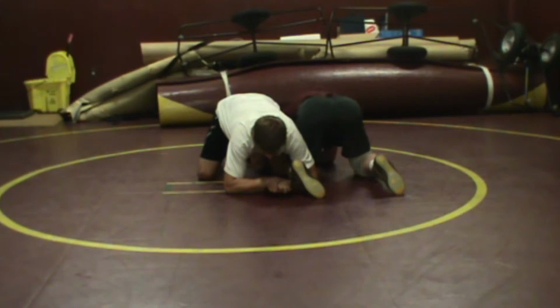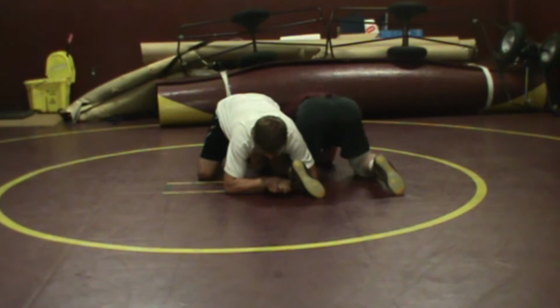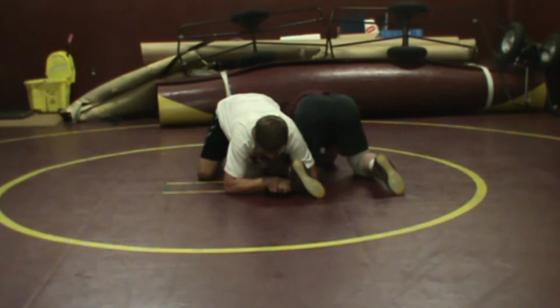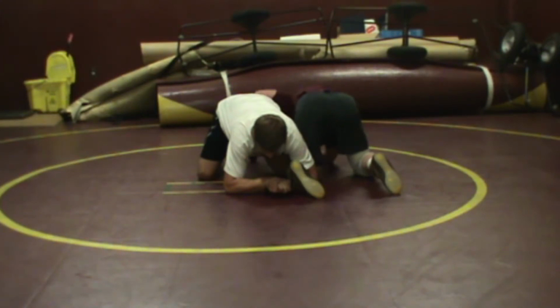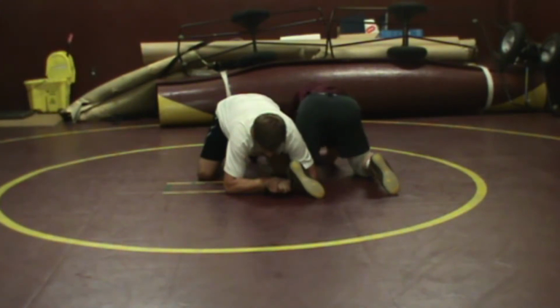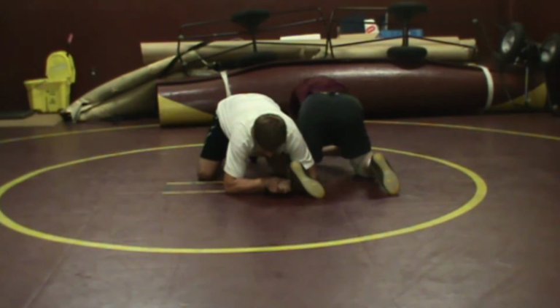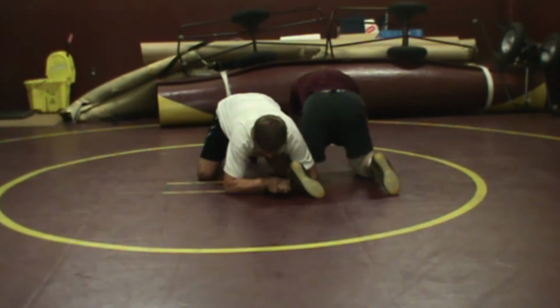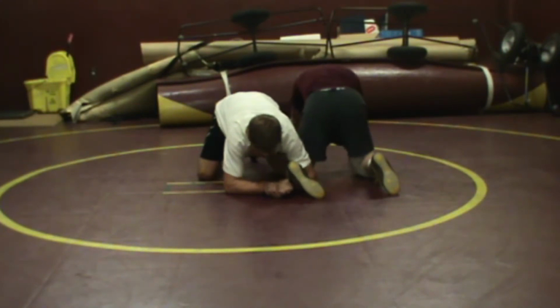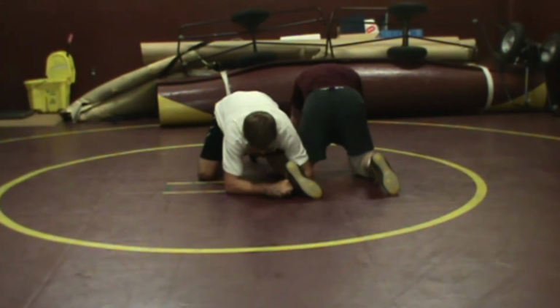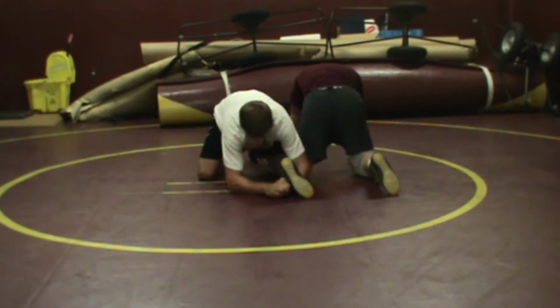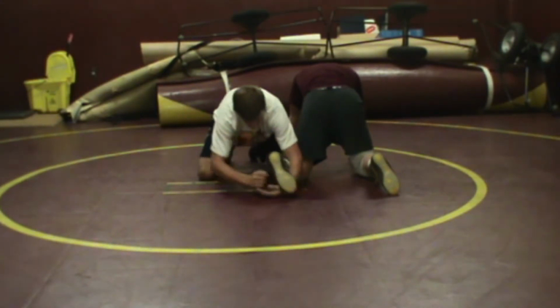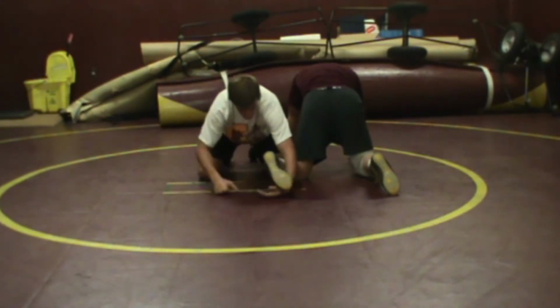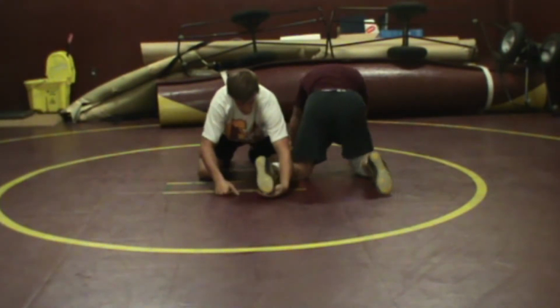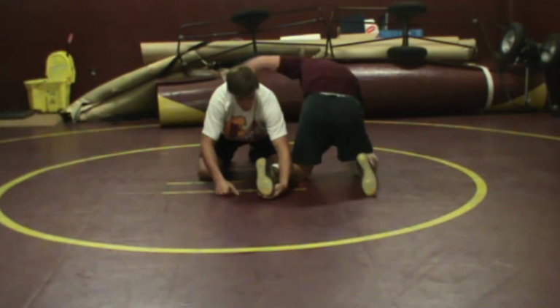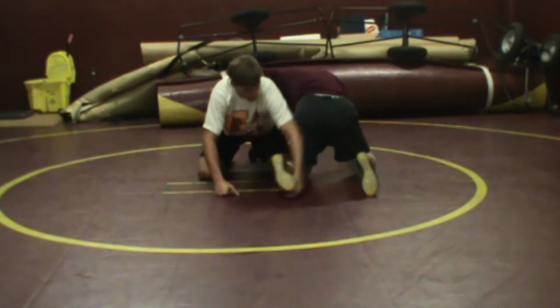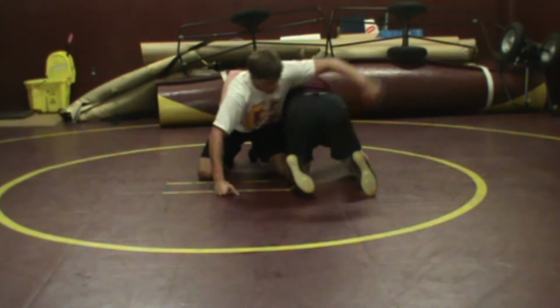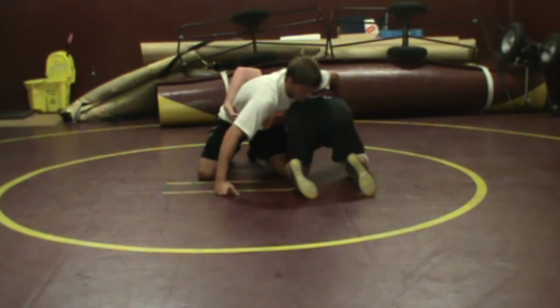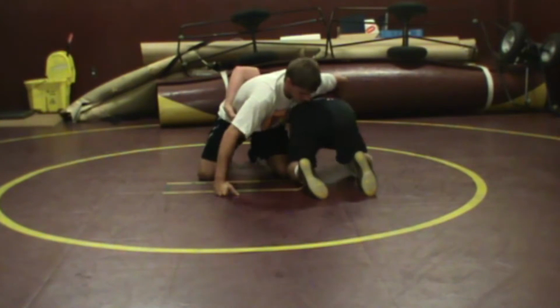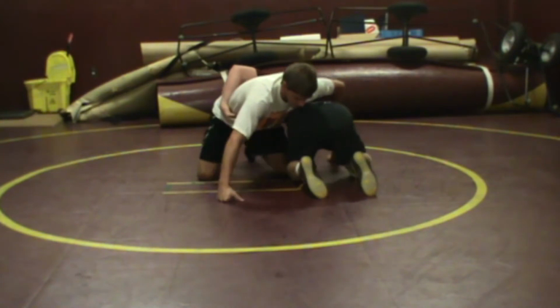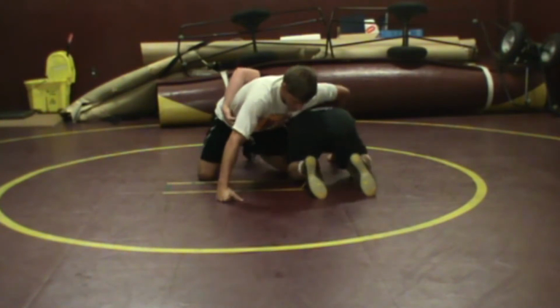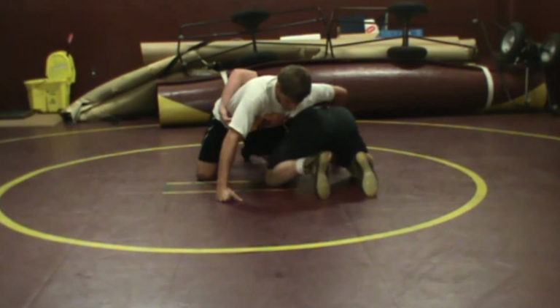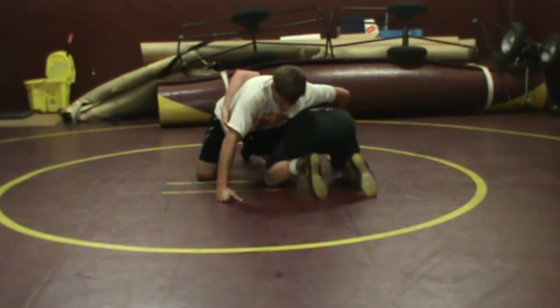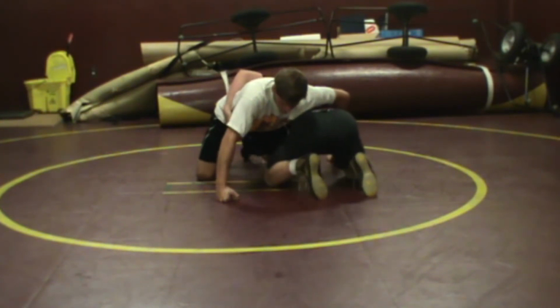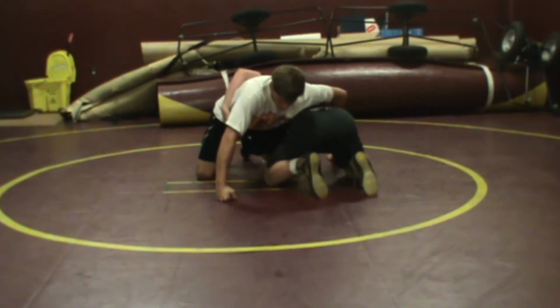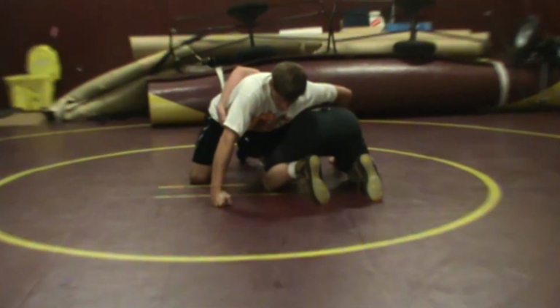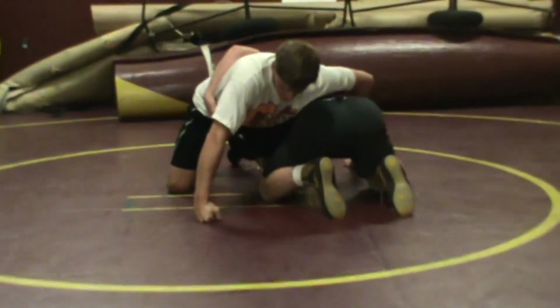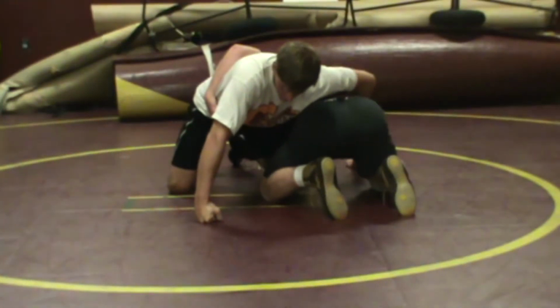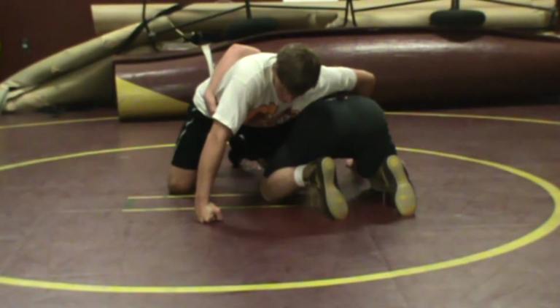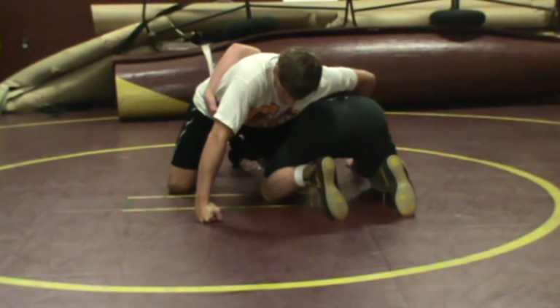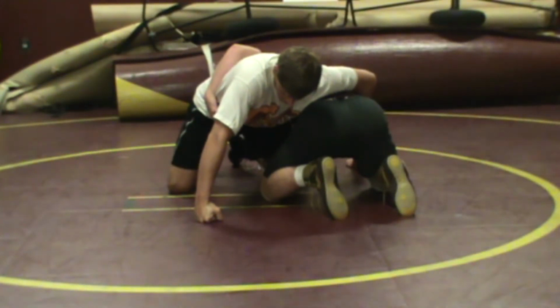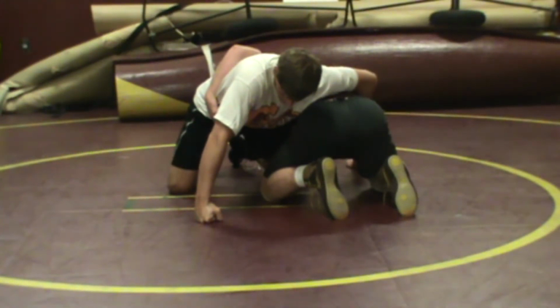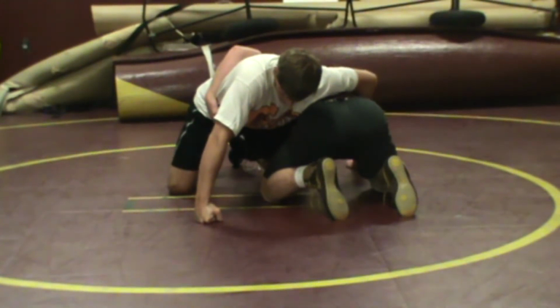The next position will be they take their inside arm and go around each other's back. That is another position where you can start and start wrestling from.